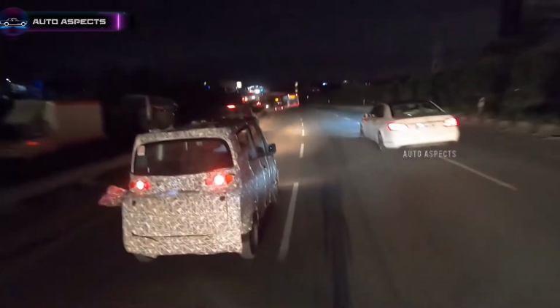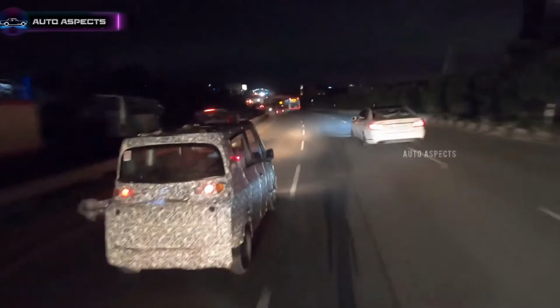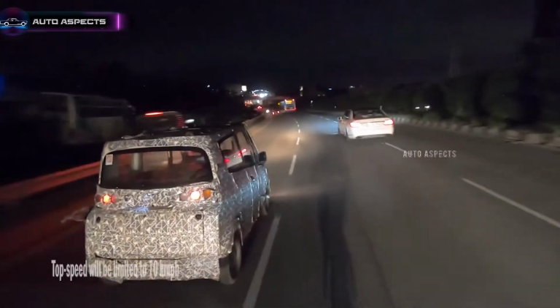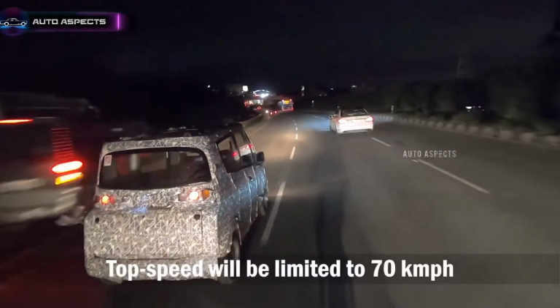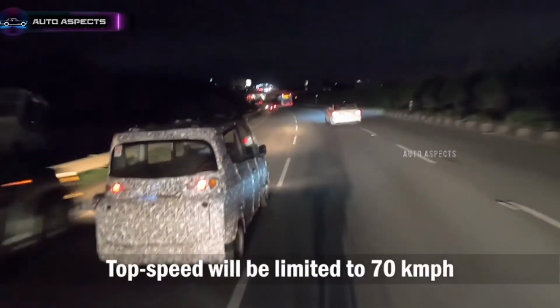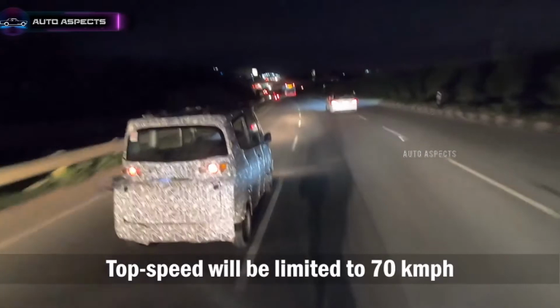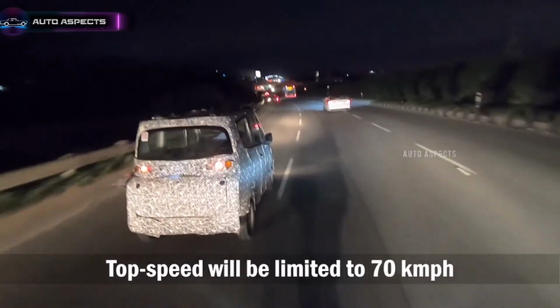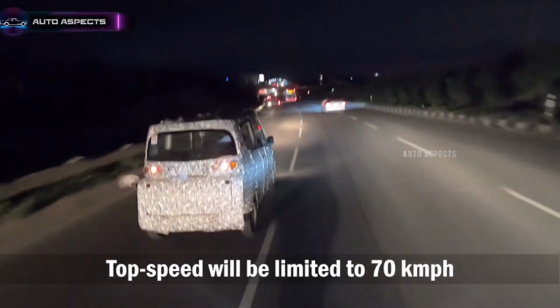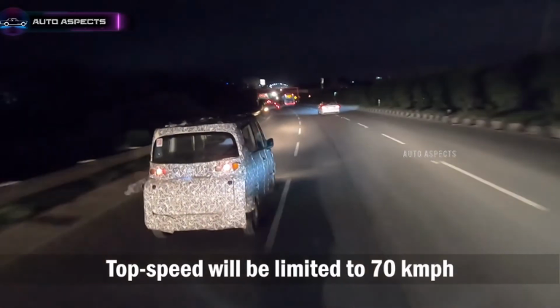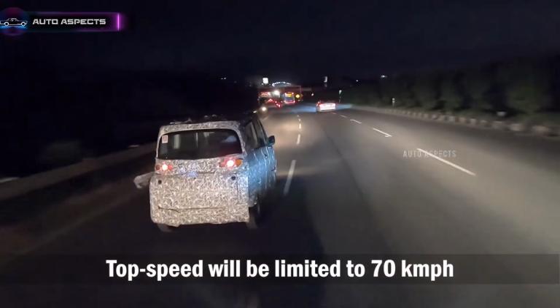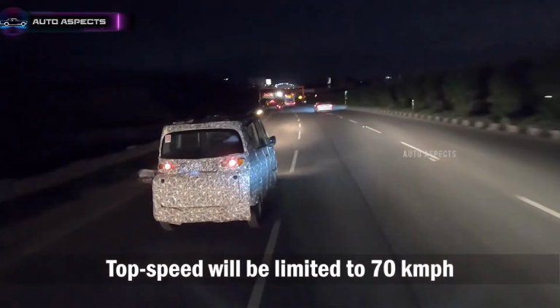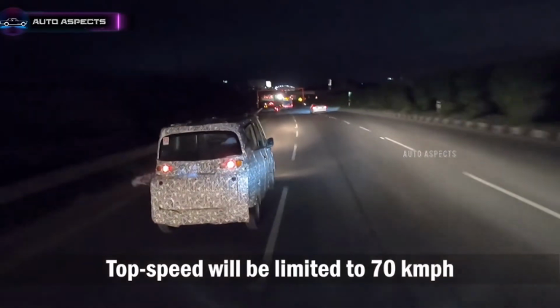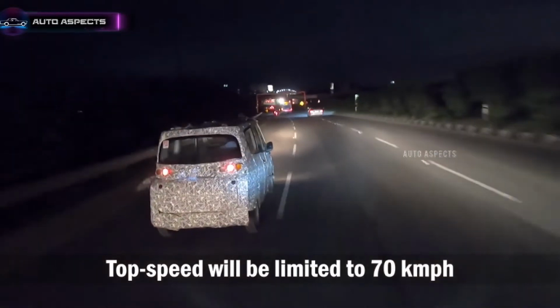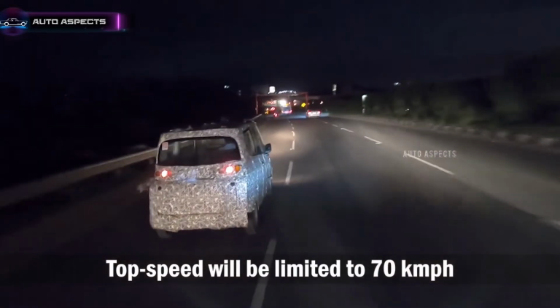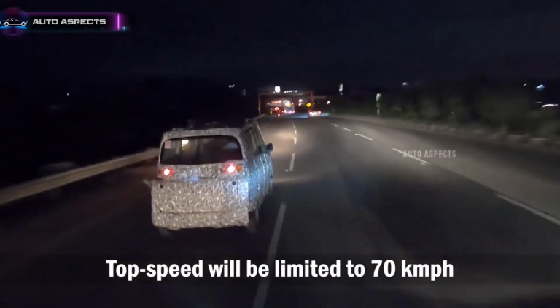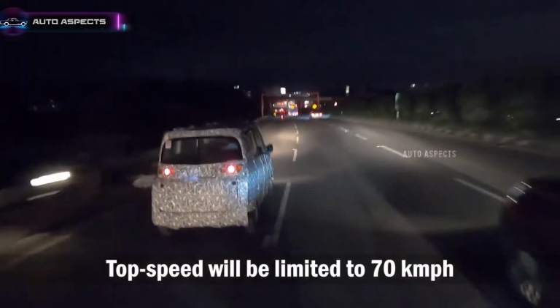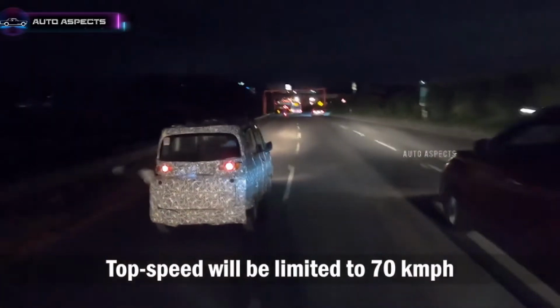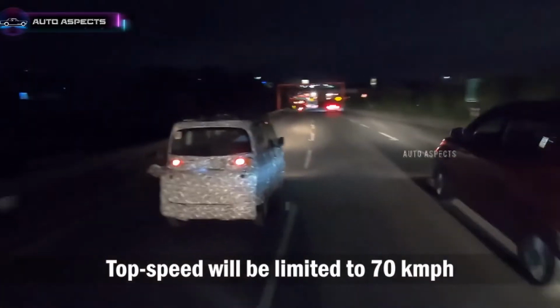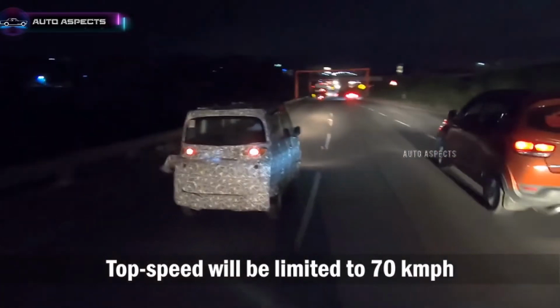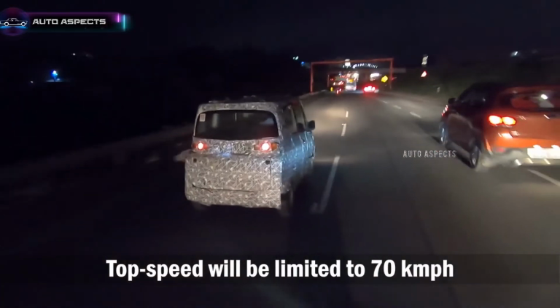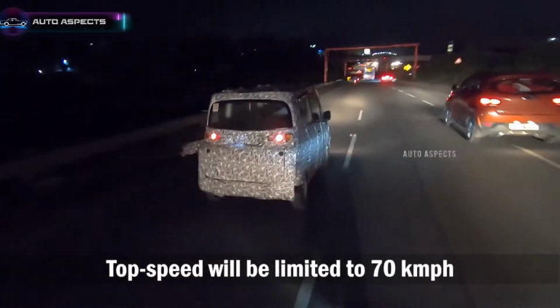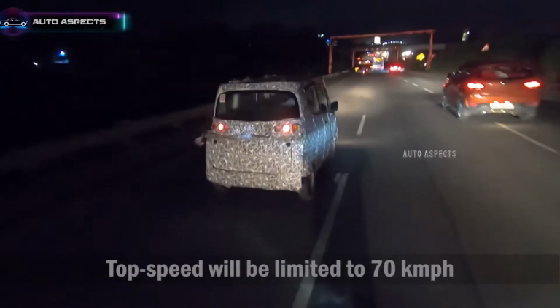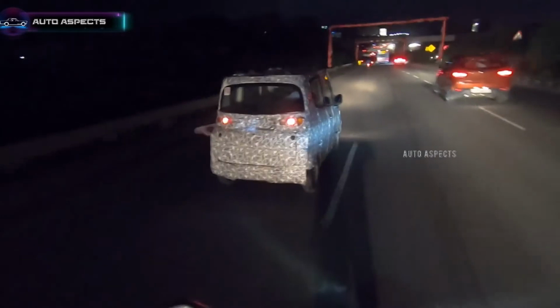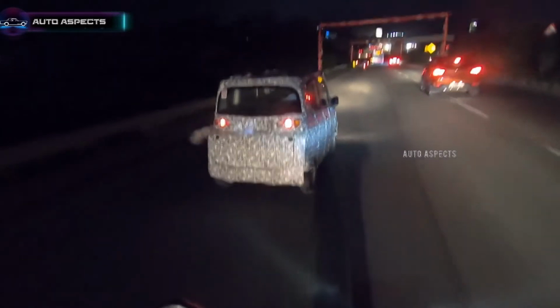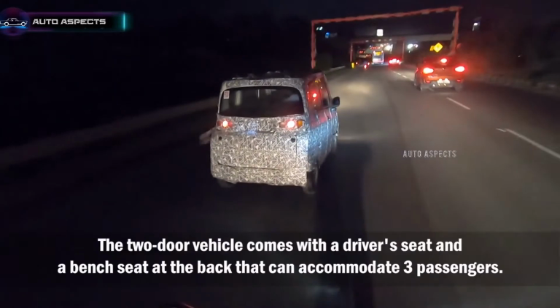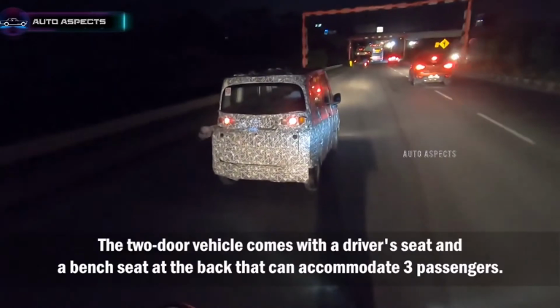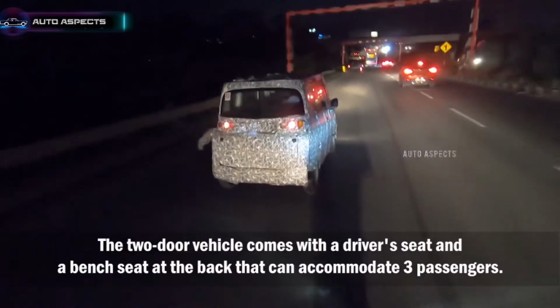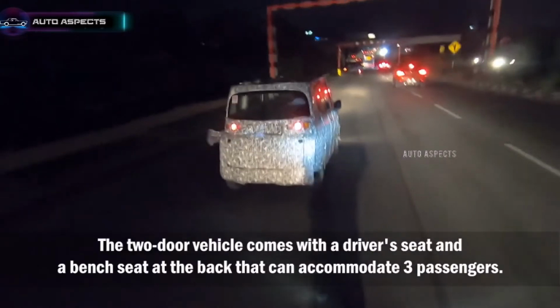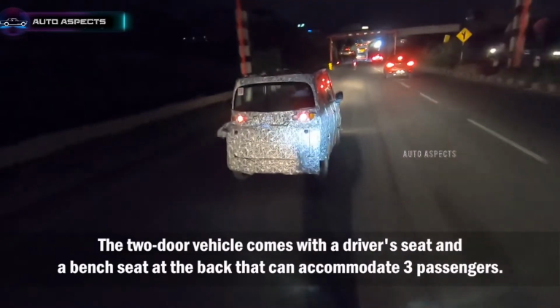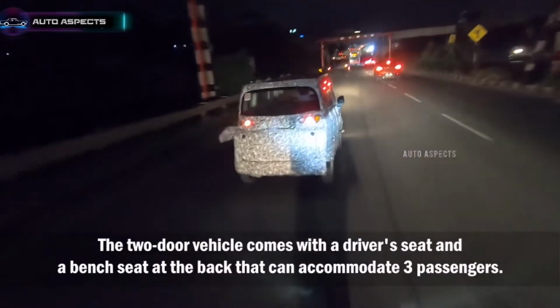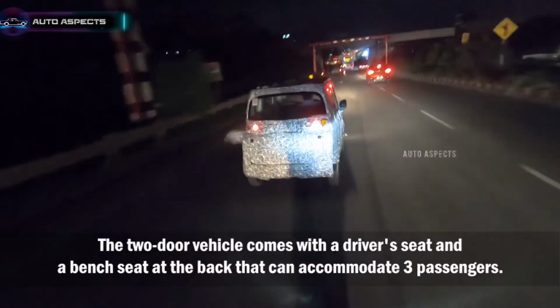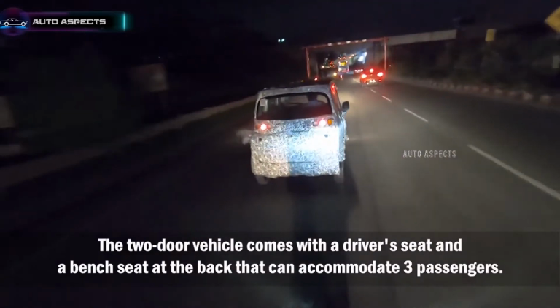The key highlights of the Atom EV is its electric drivetrain, which is produced in-house by Mahindra, while the boxy-design quadricicle offers a convenient space for both the driver and the passengers.